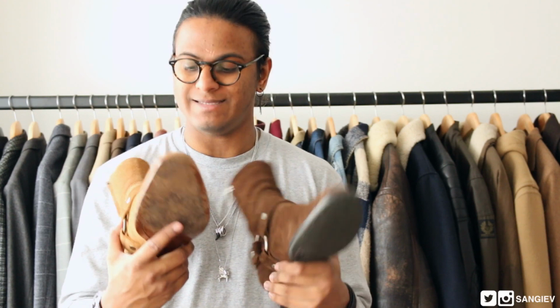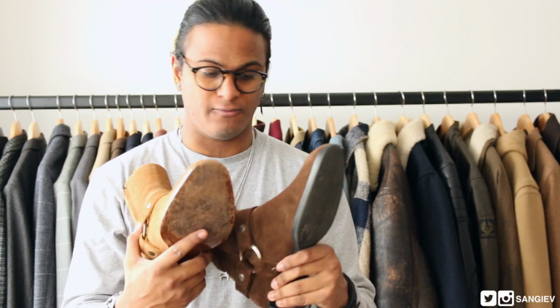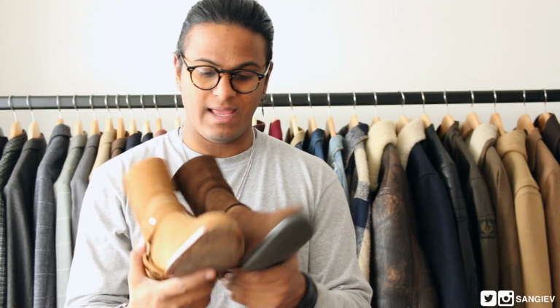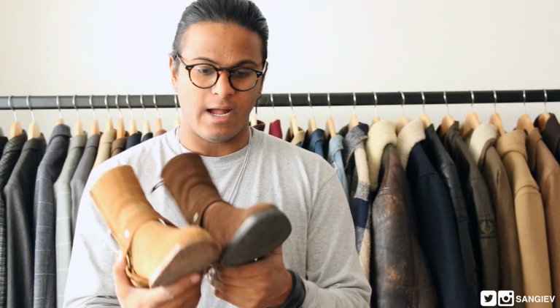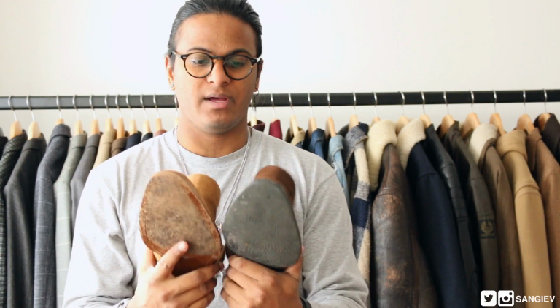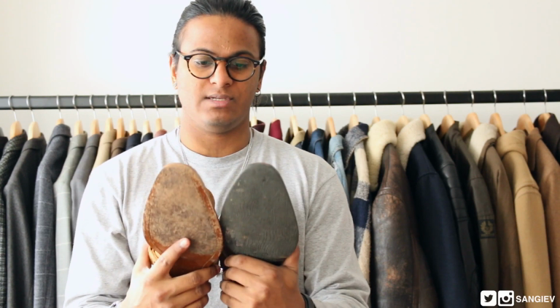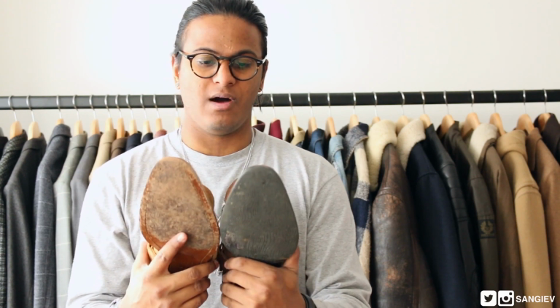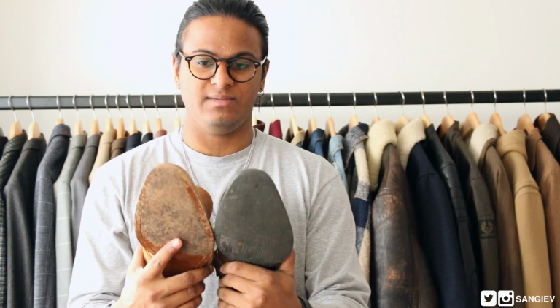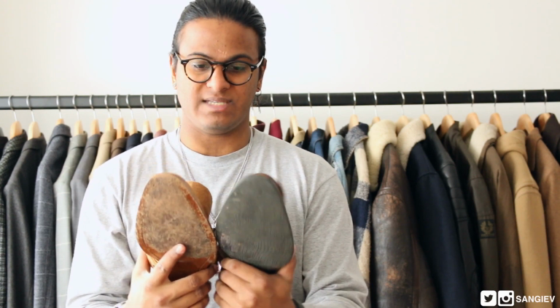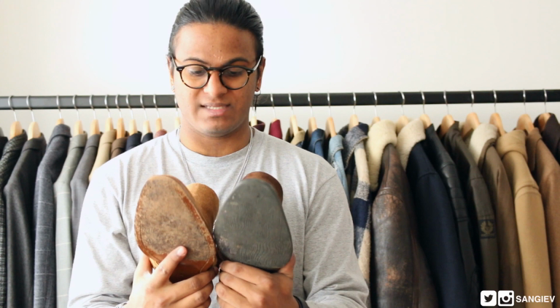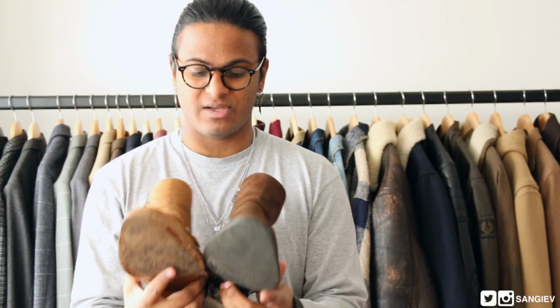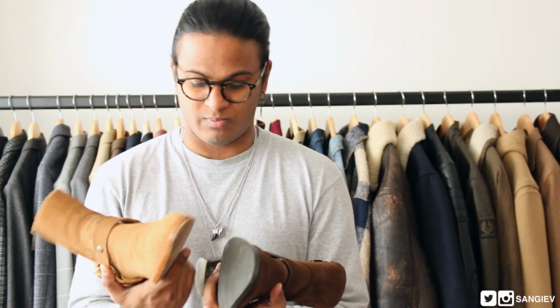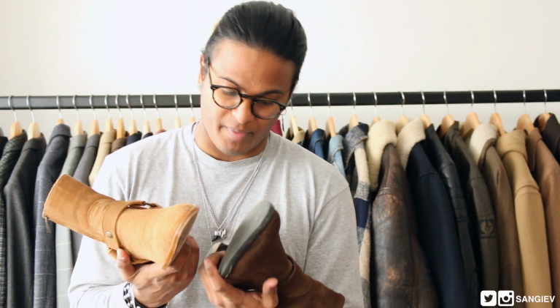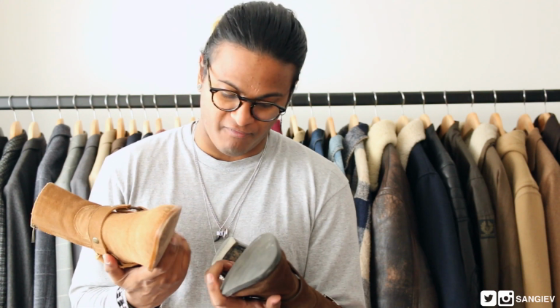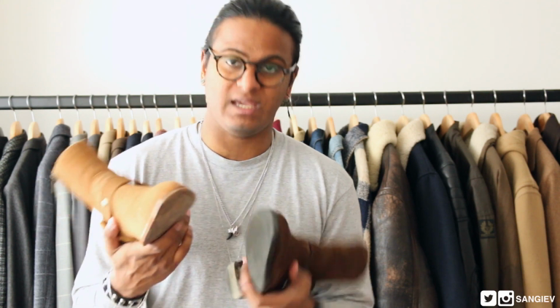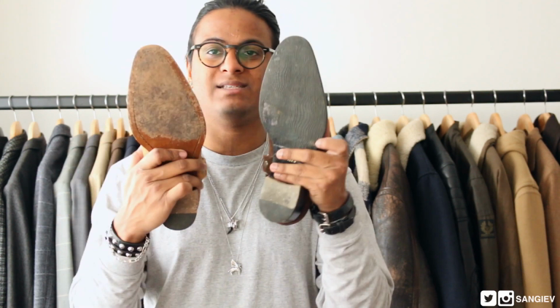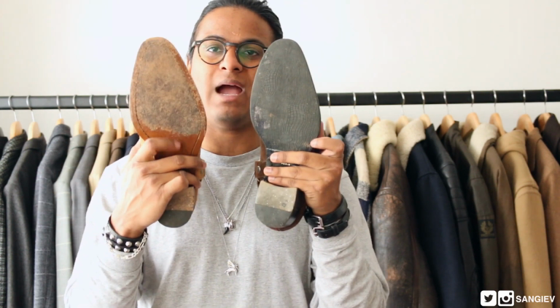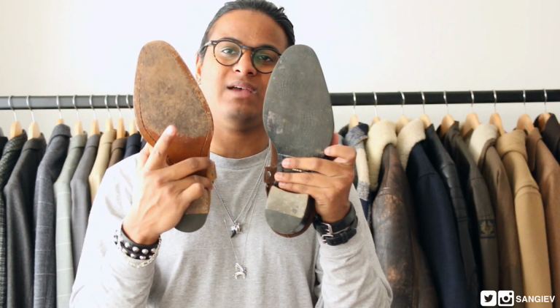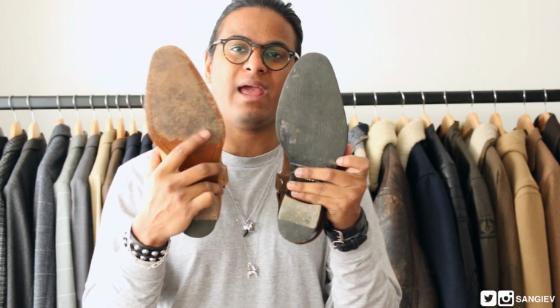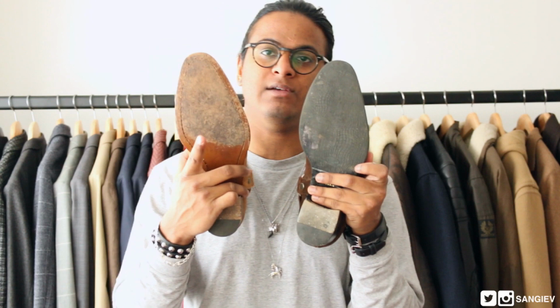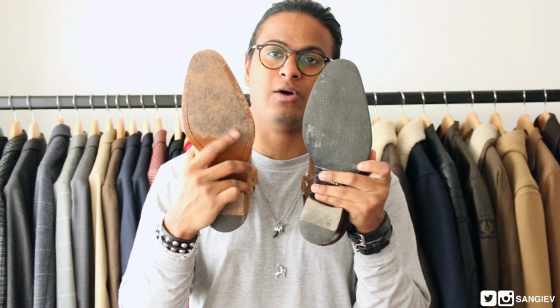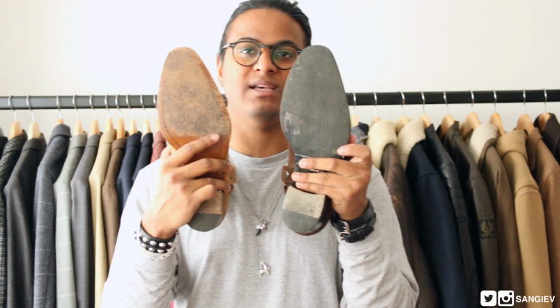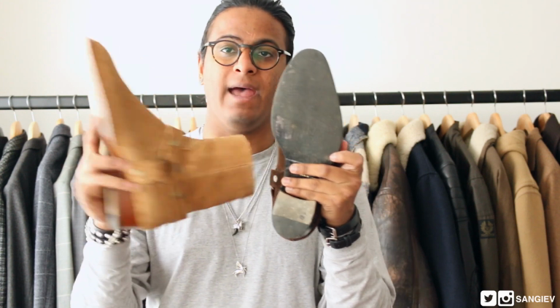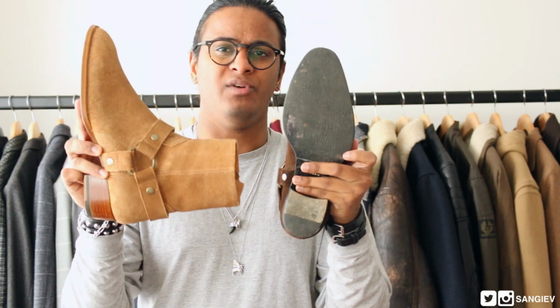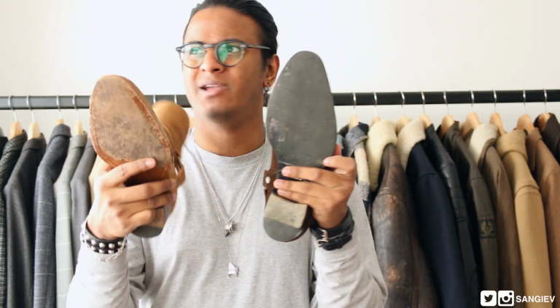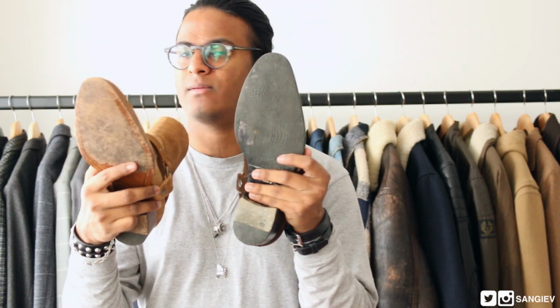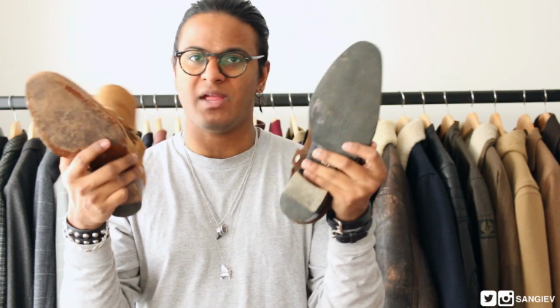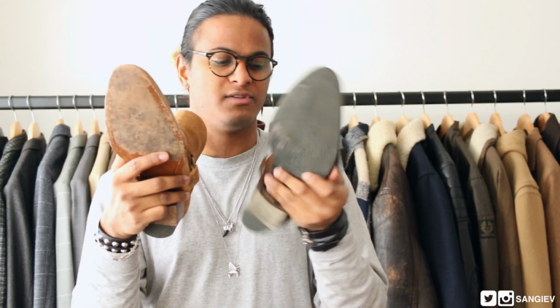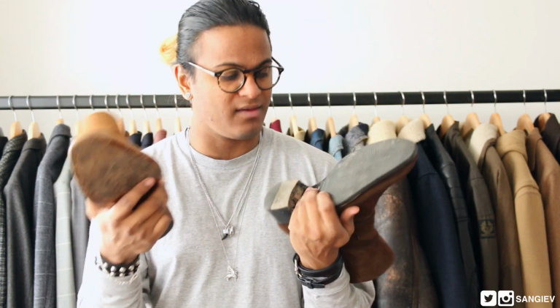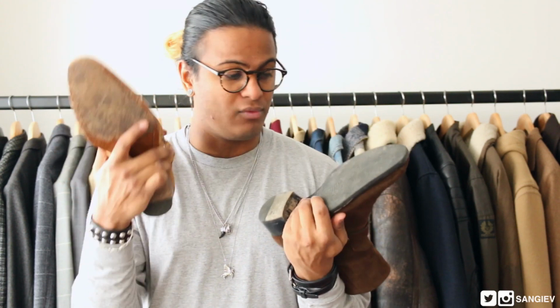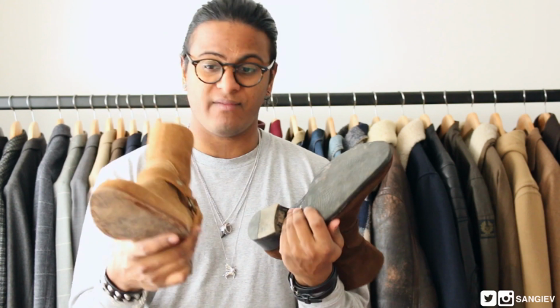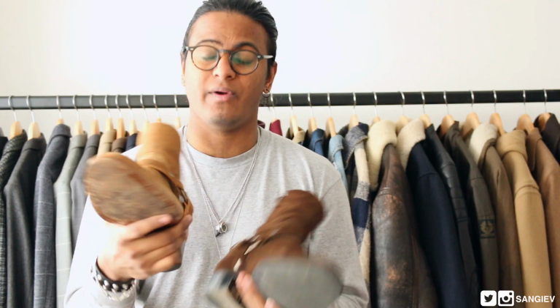The last seems to be the same — both are a size 40. I have yet to add a rubber sole to this new pair, which I got just over two weeks ago. I've already worn it a fair few times.